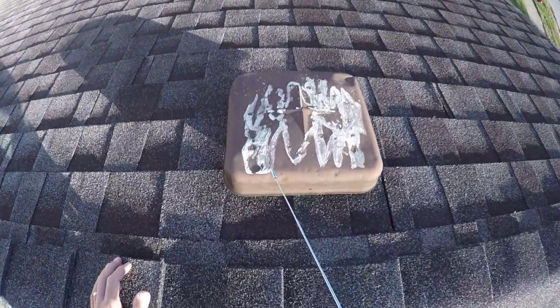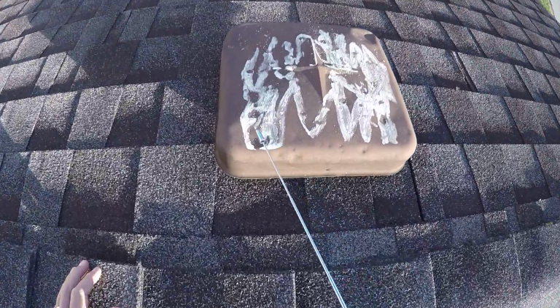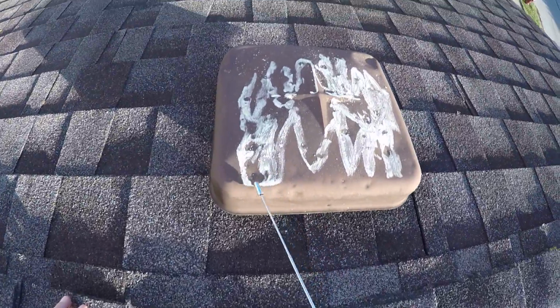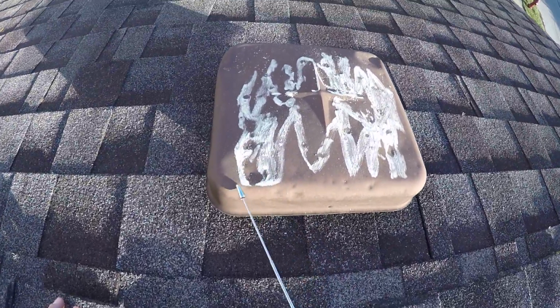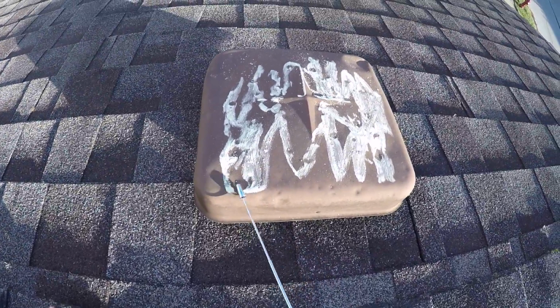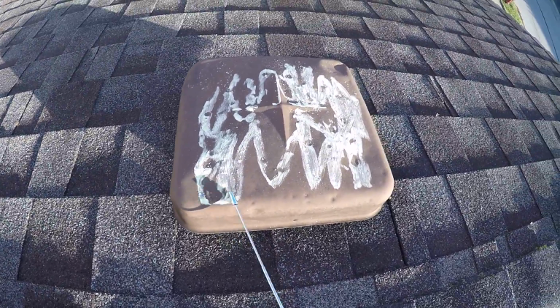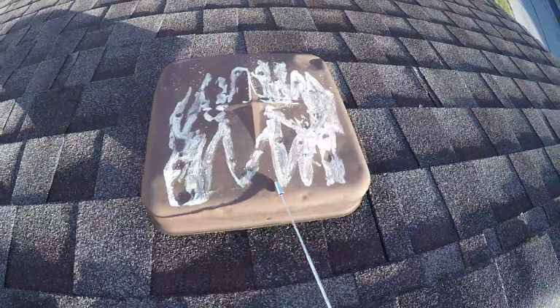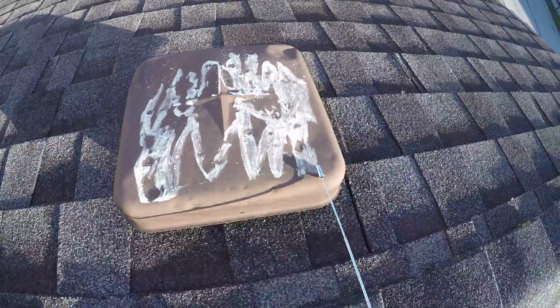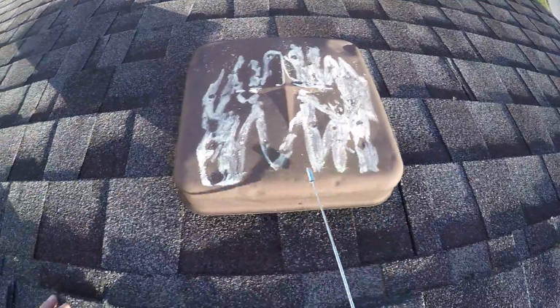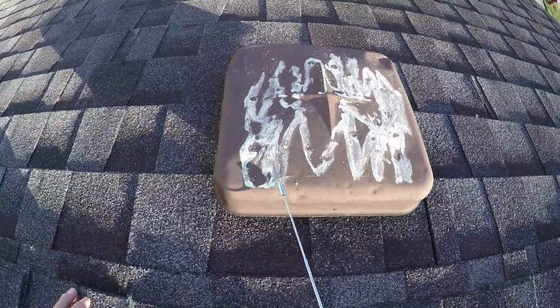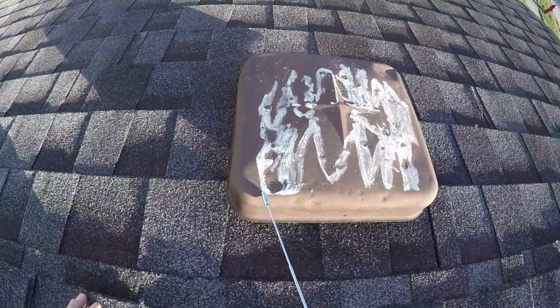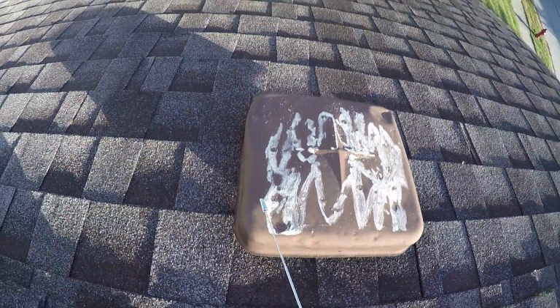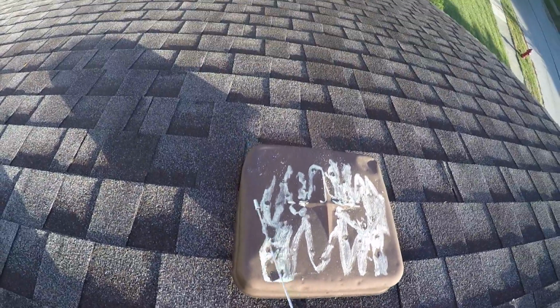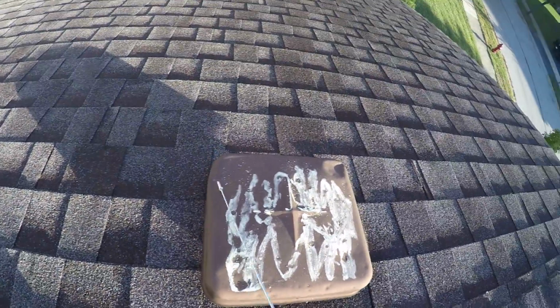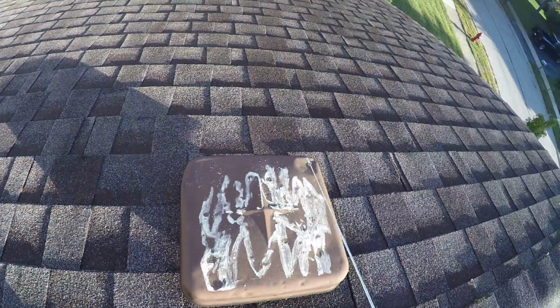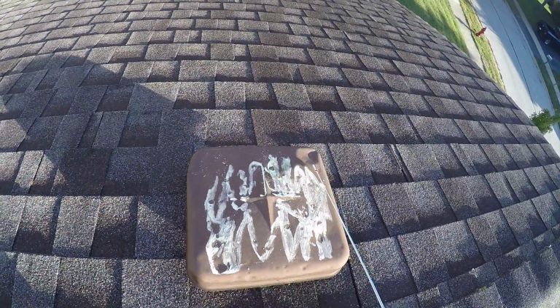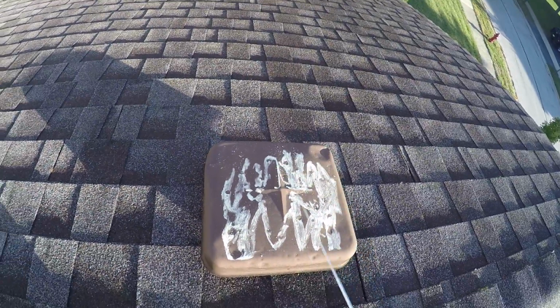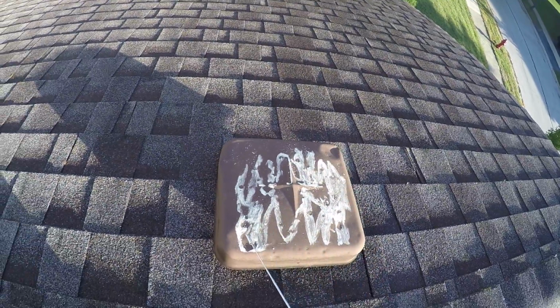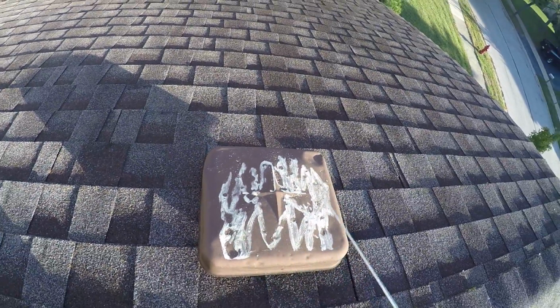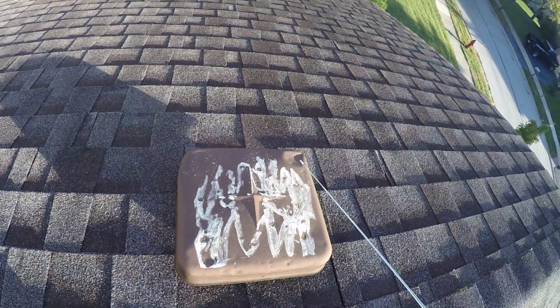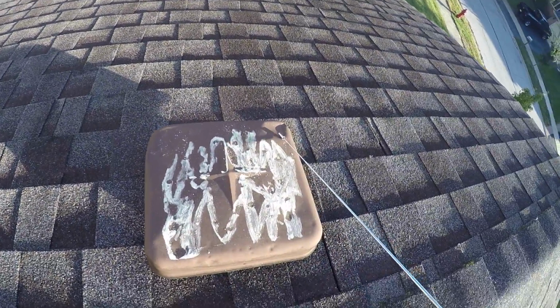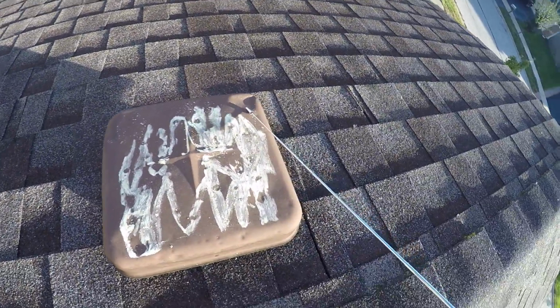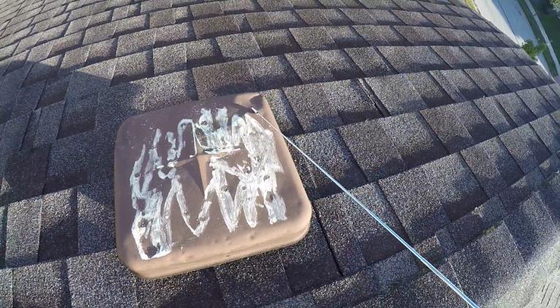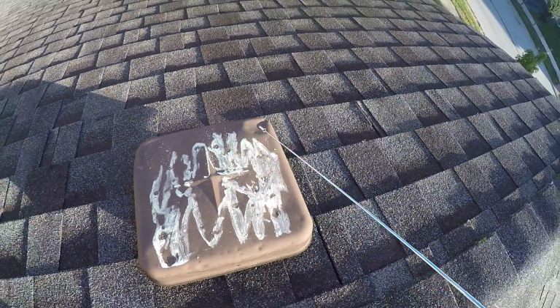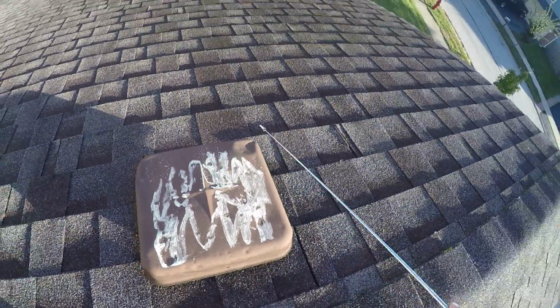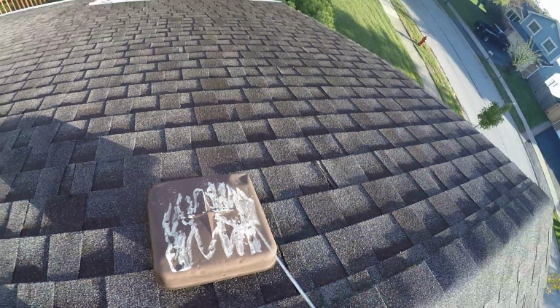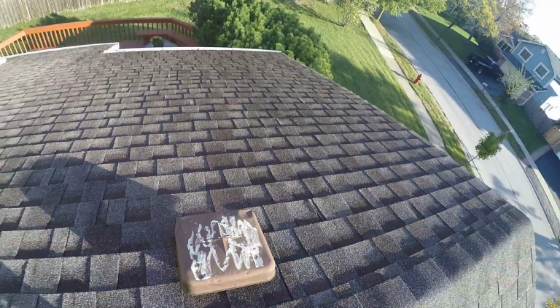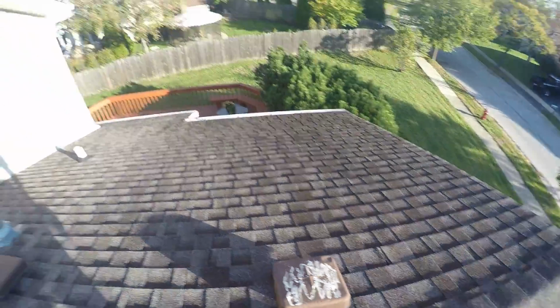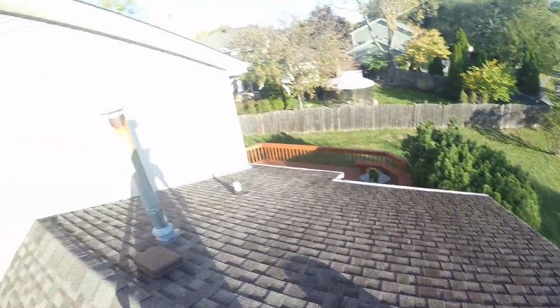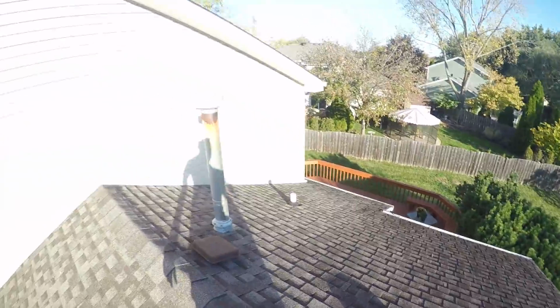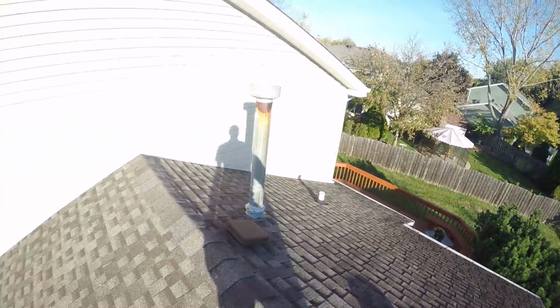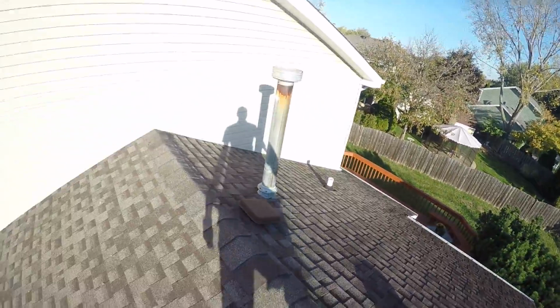You can see that it totally dents out this vent. That's what it looks like. Some of the size of this hail is very large.